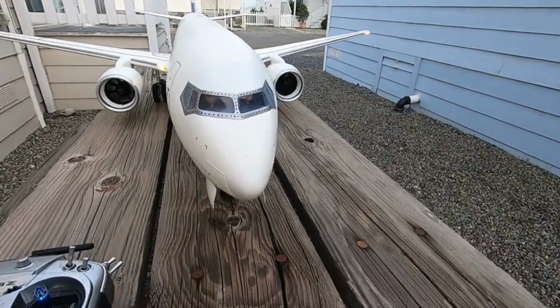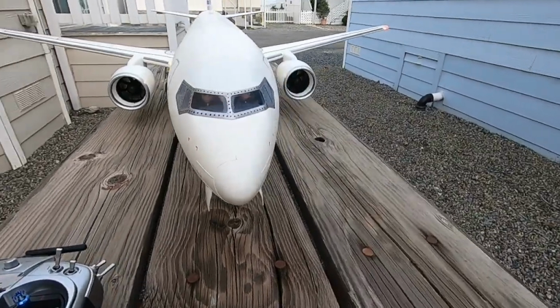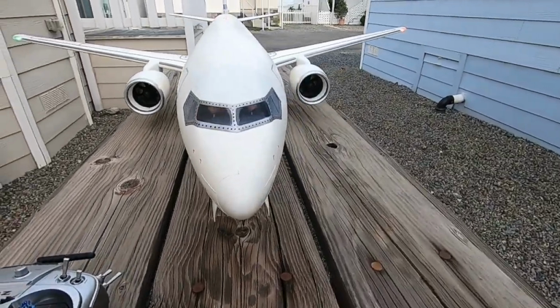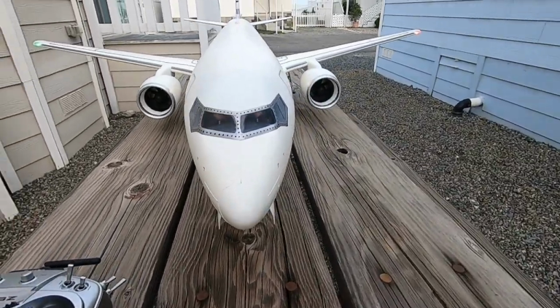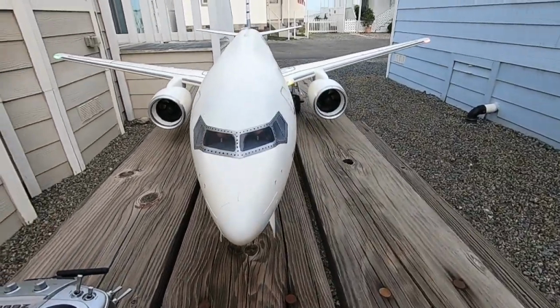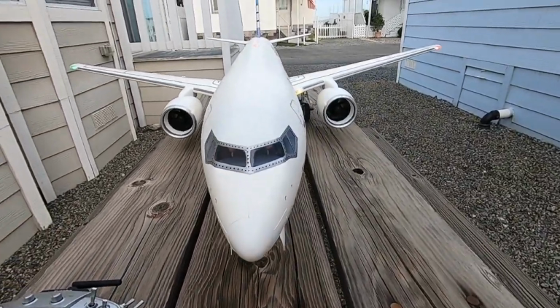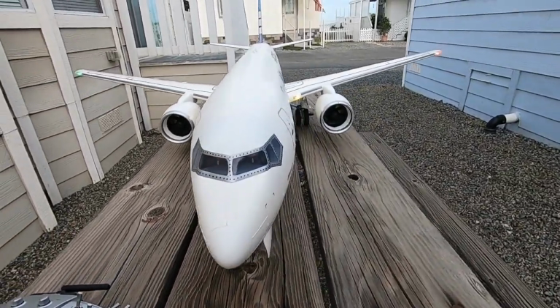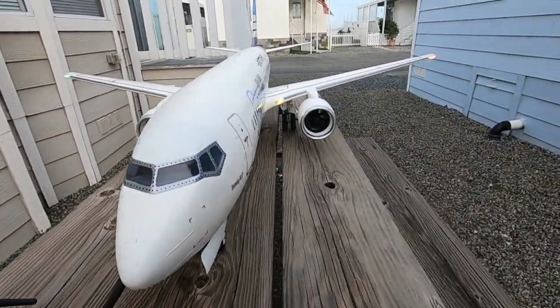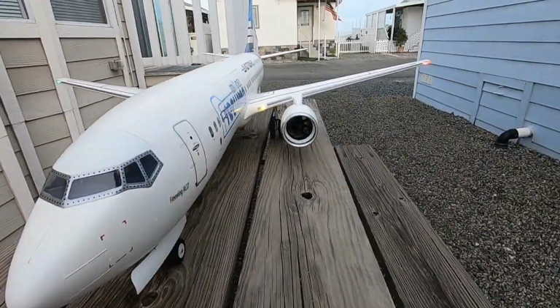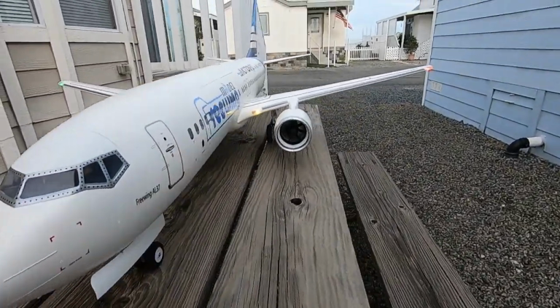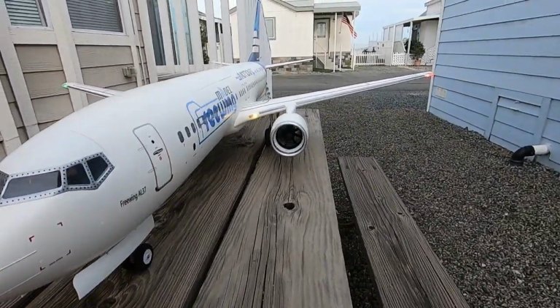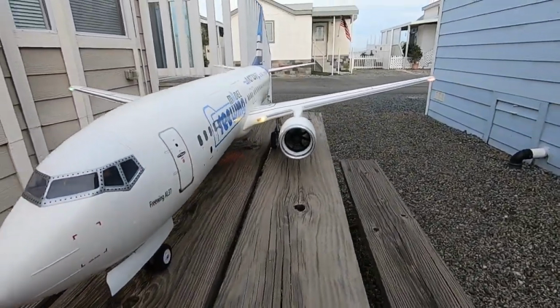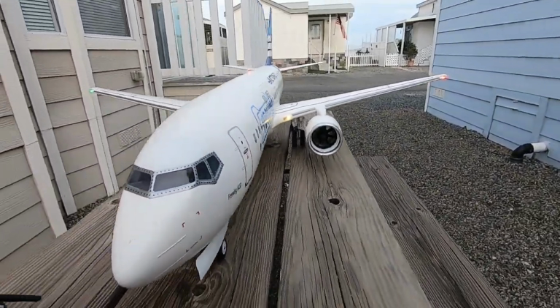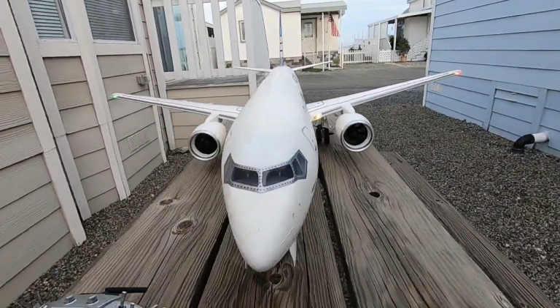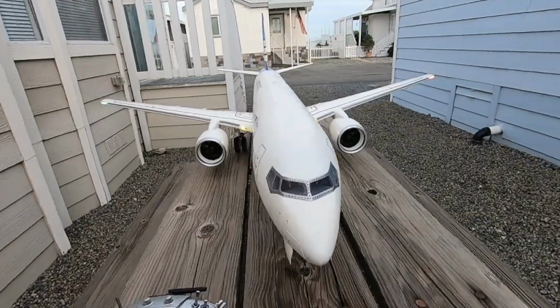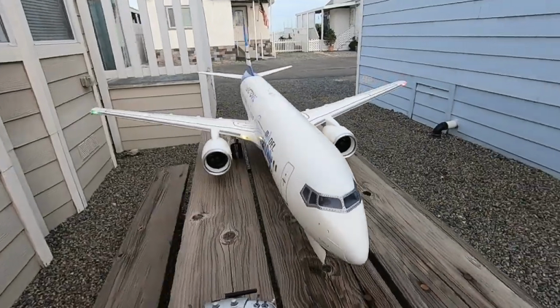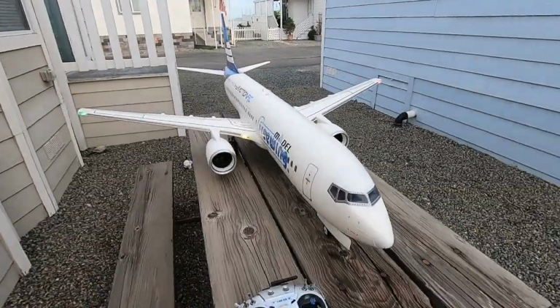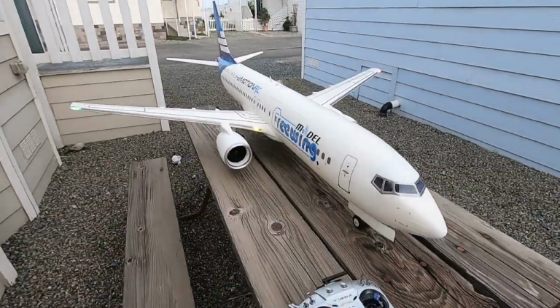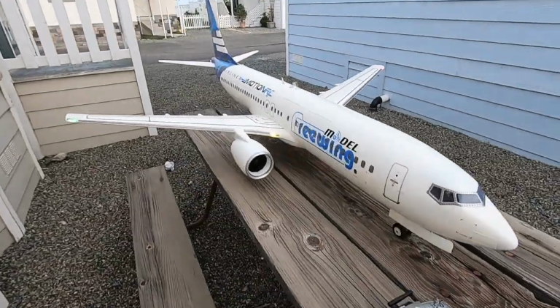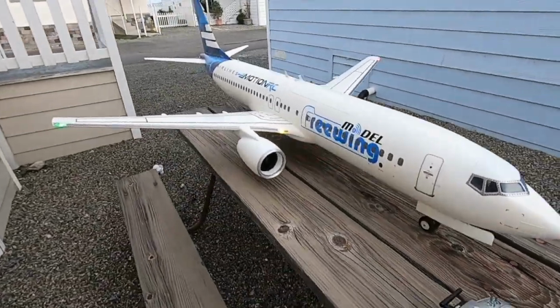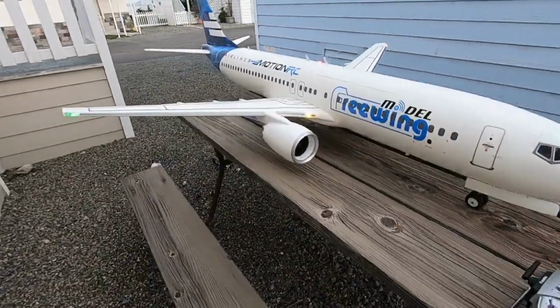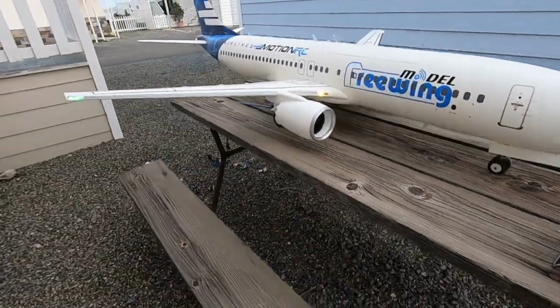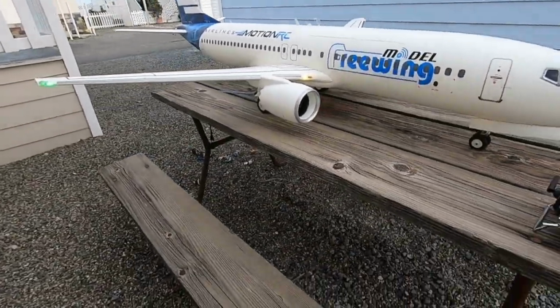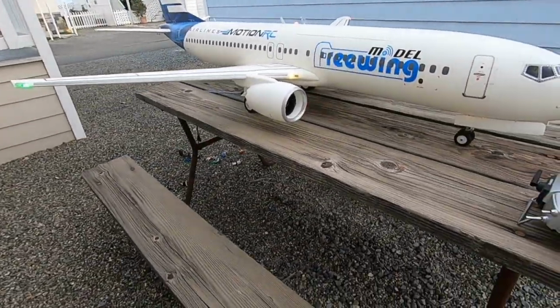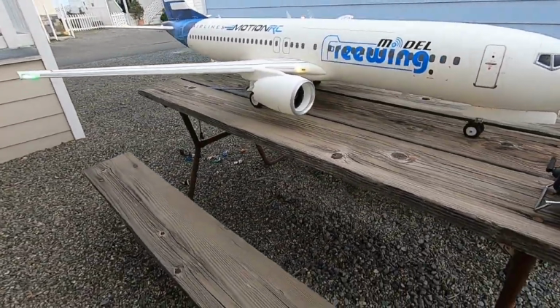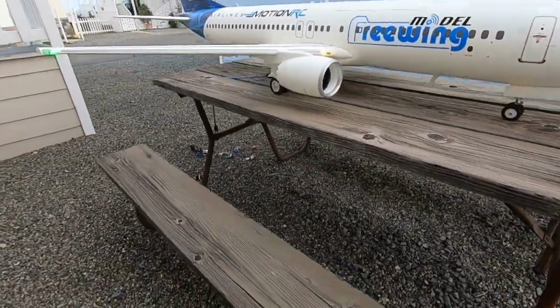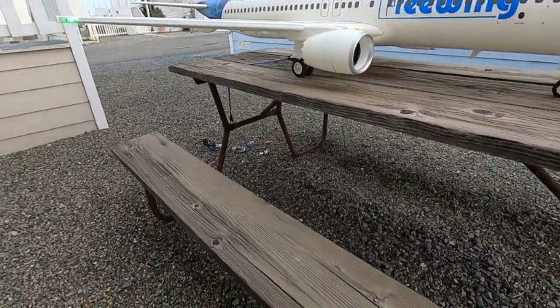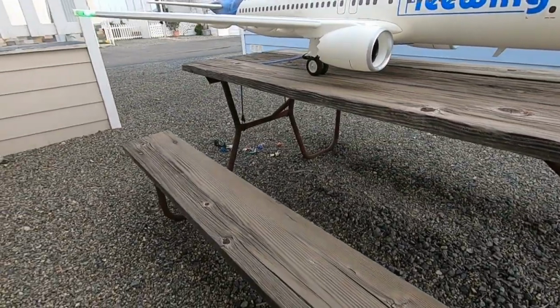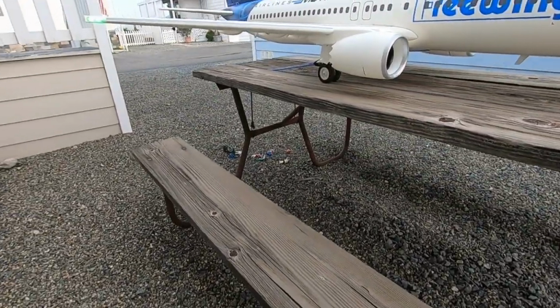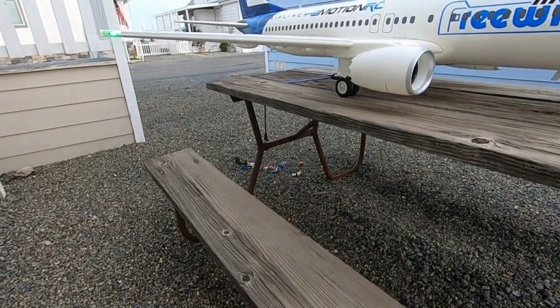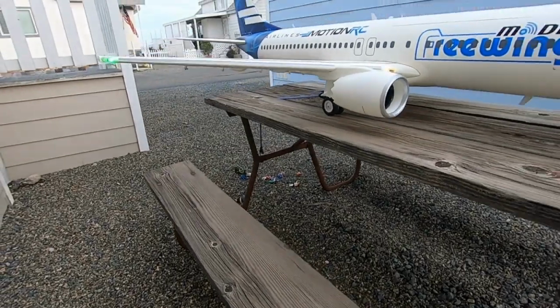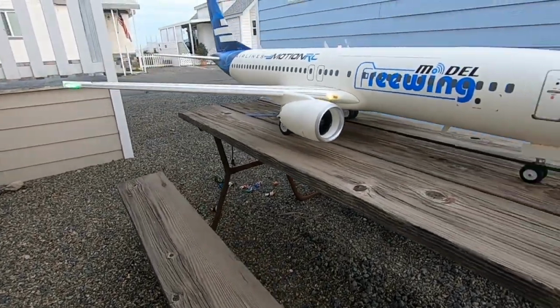It's definitely dramatic. It blew all the test subjects off.